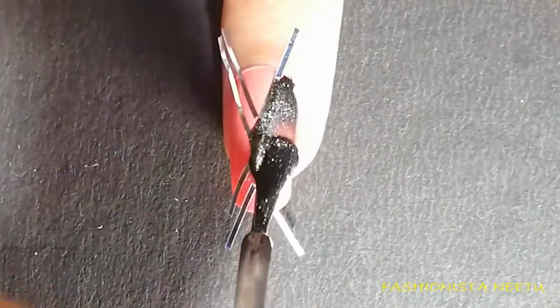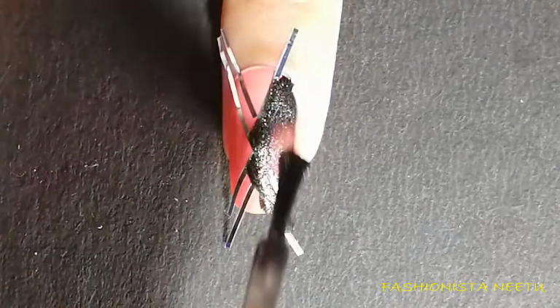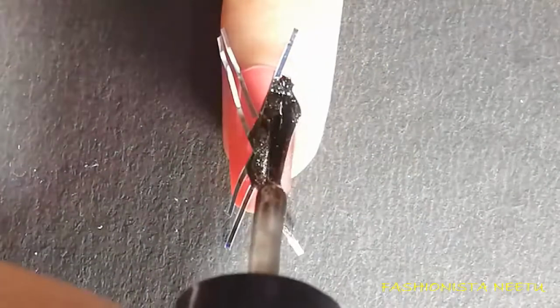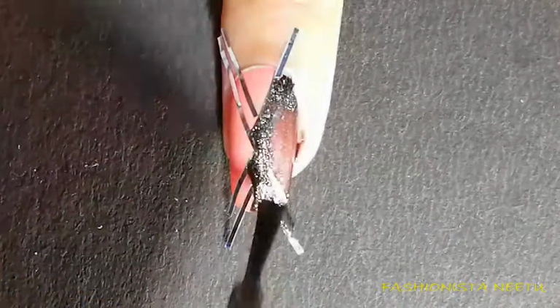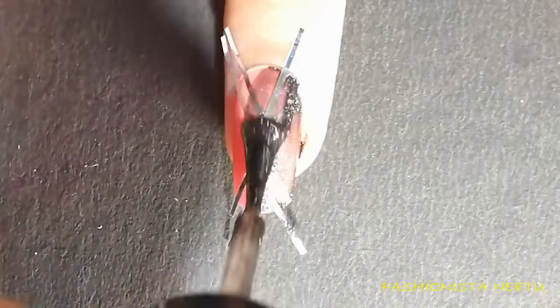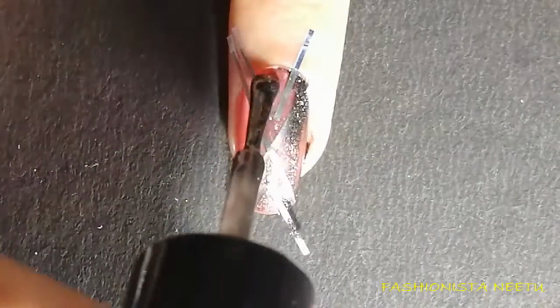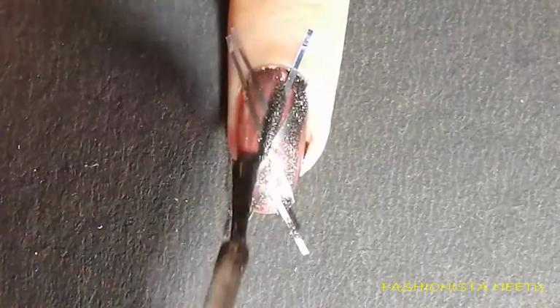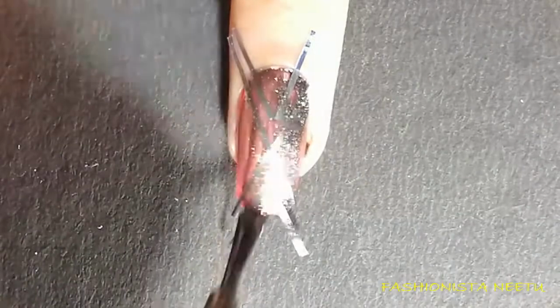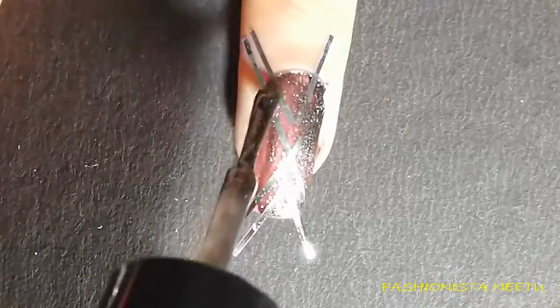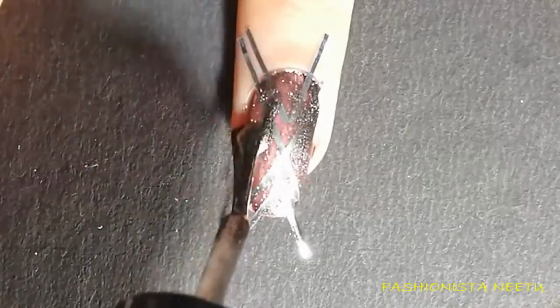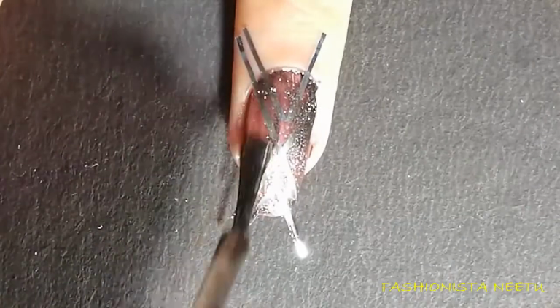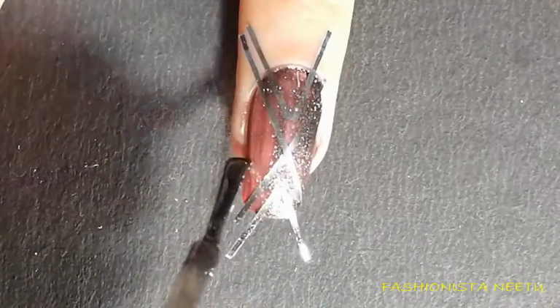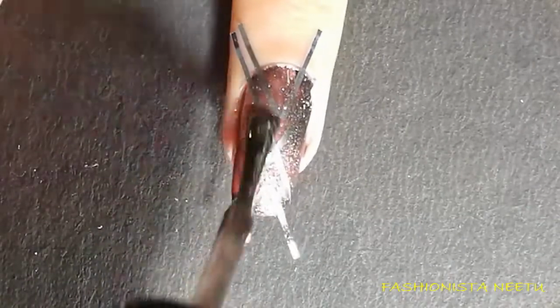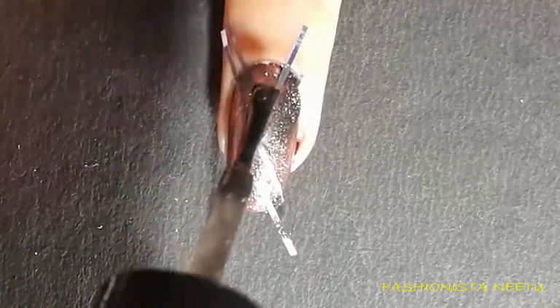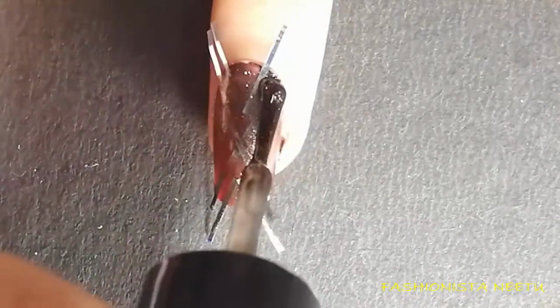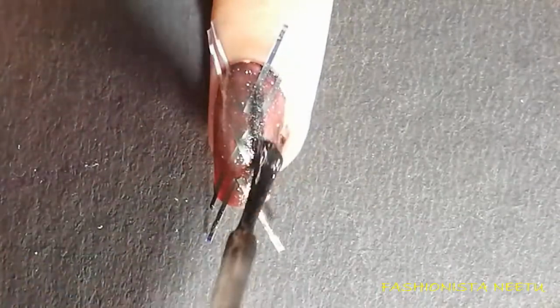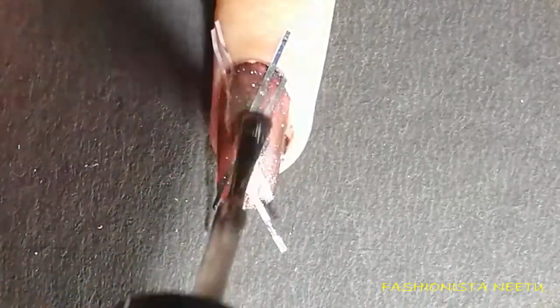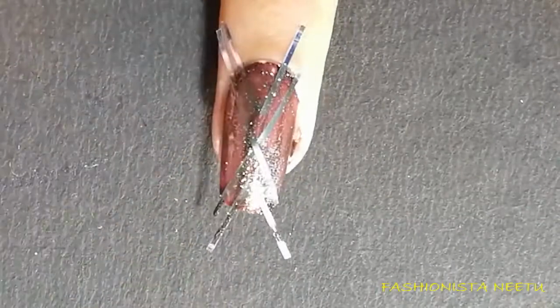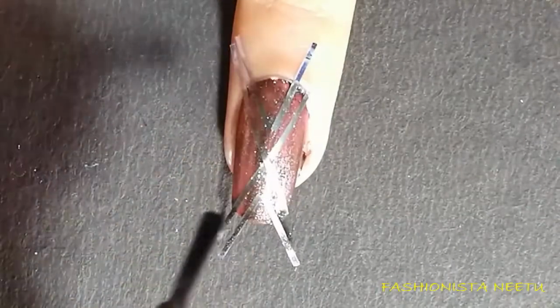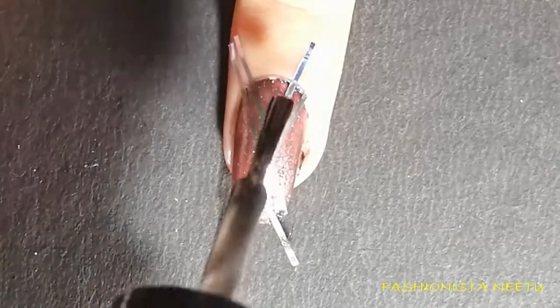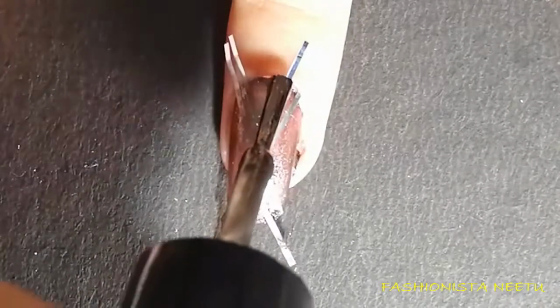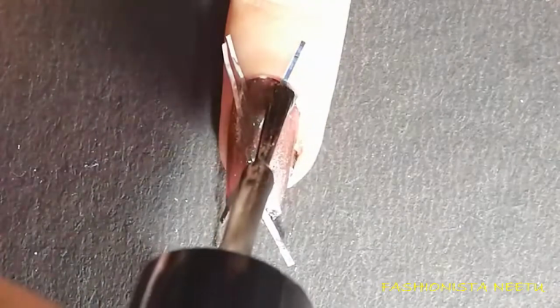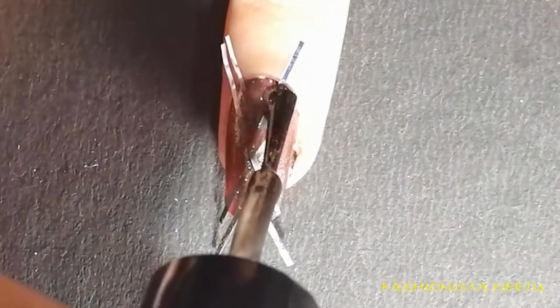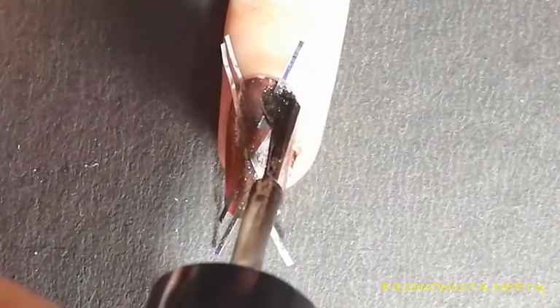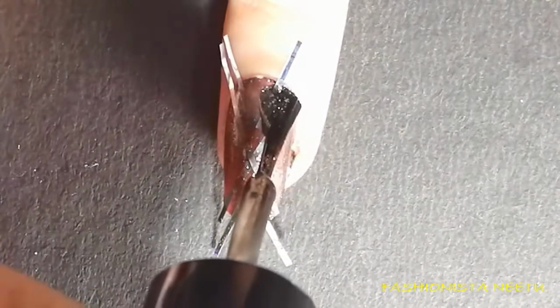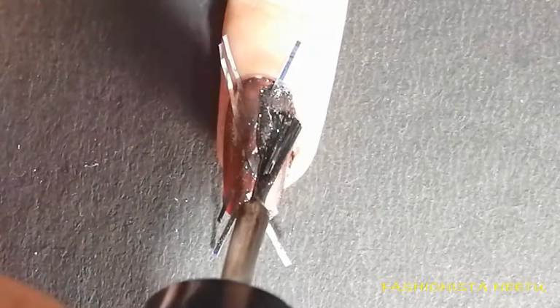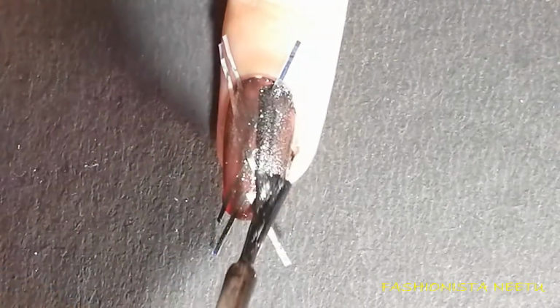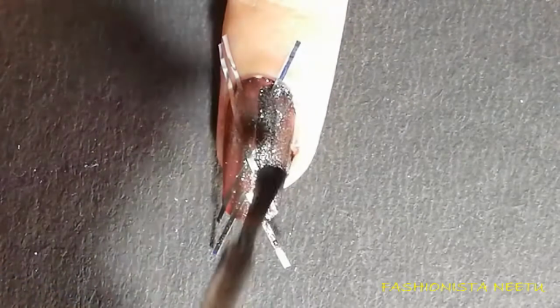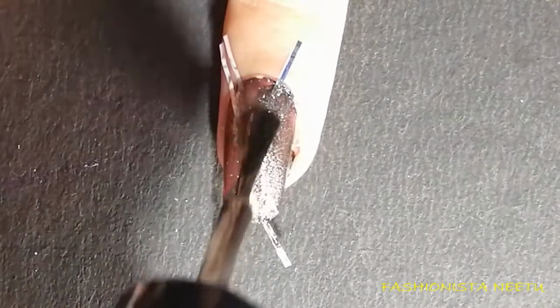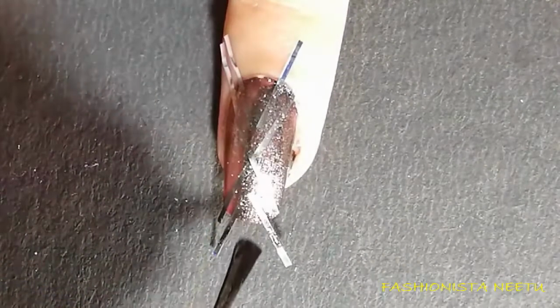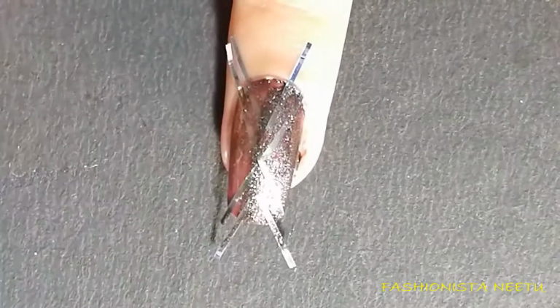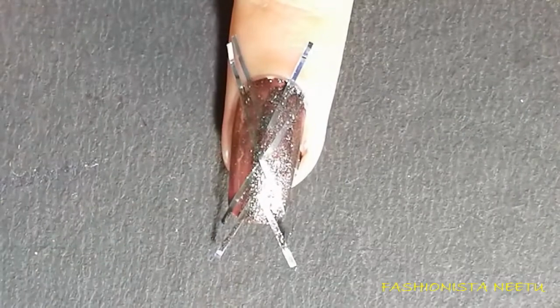Now I'm going to apply the same Night Fiery polish over the tape, and we're going to need approximately two to three coats of it.